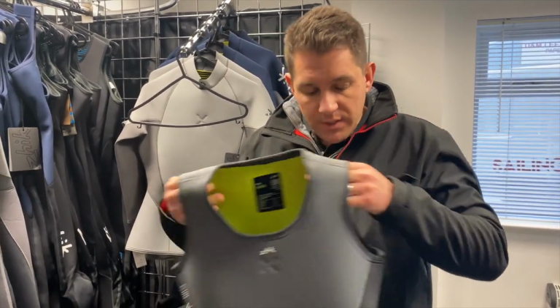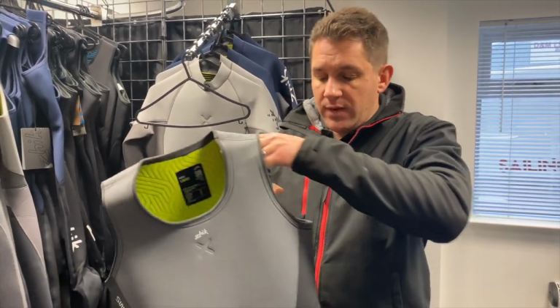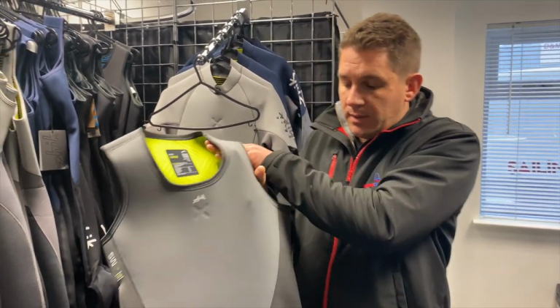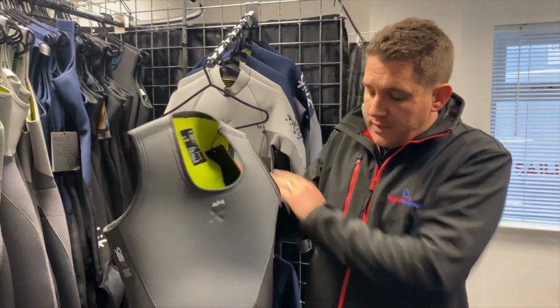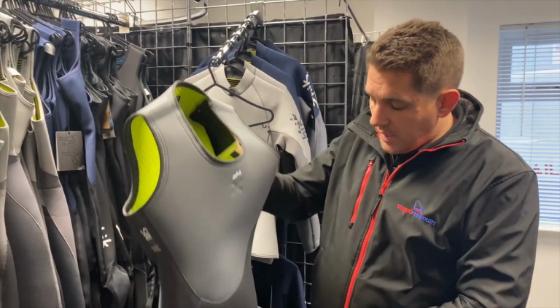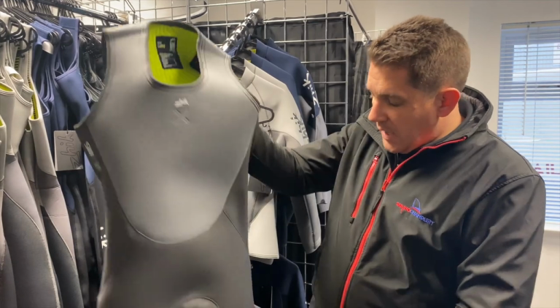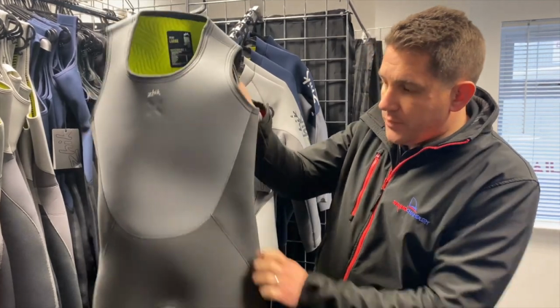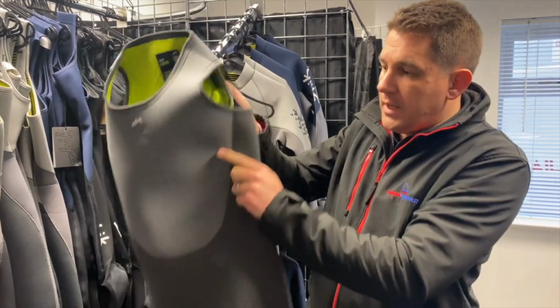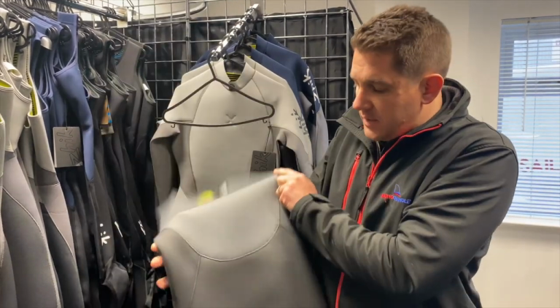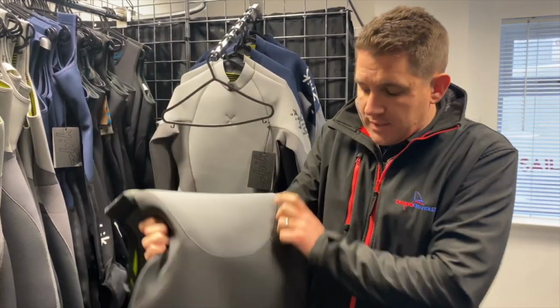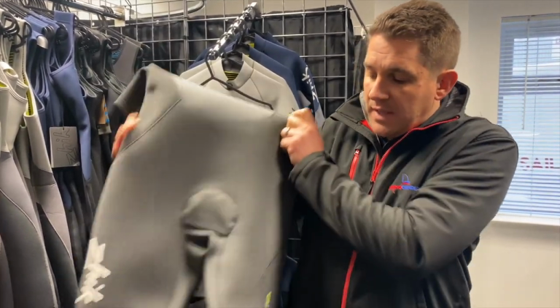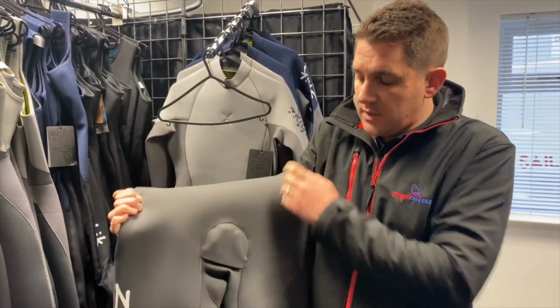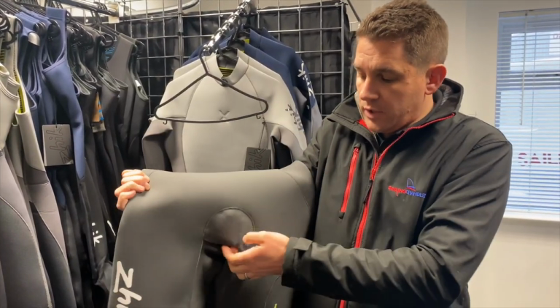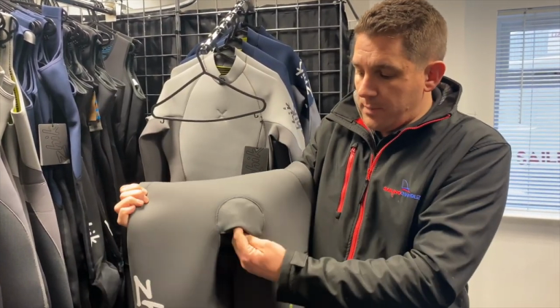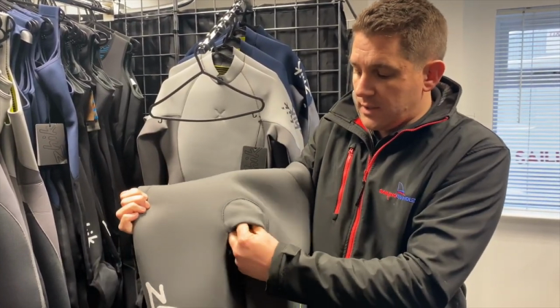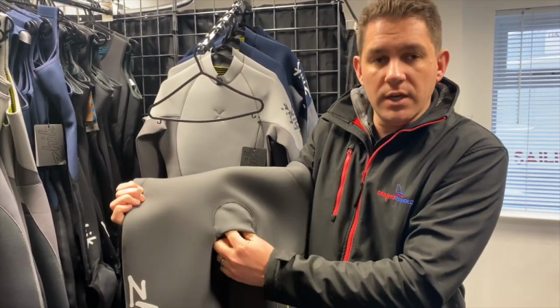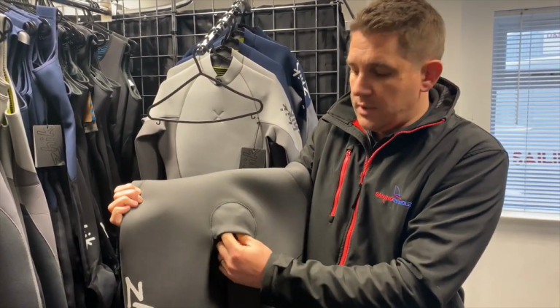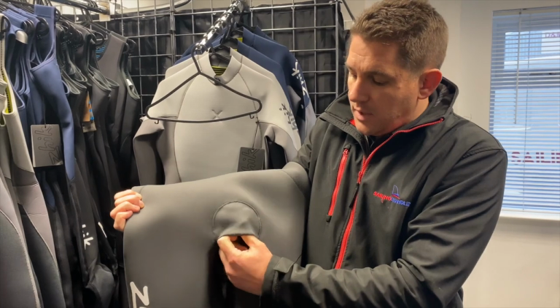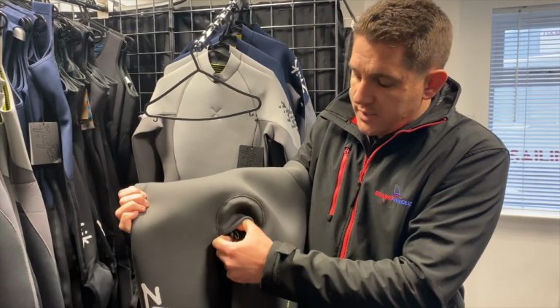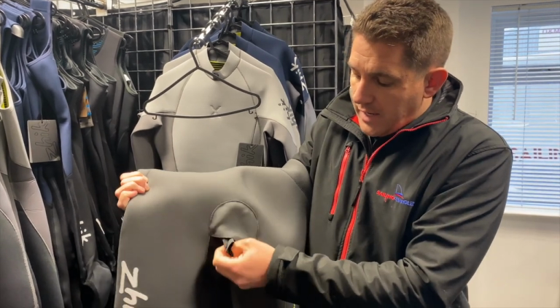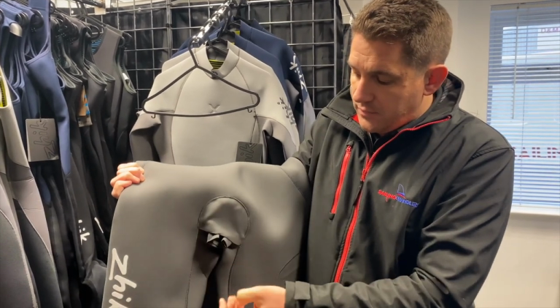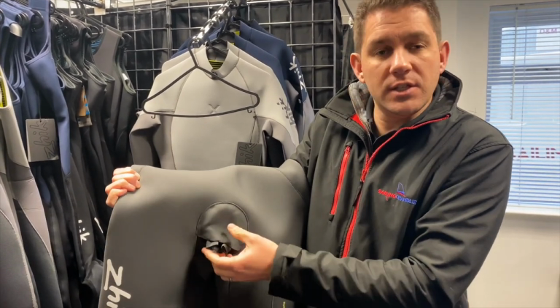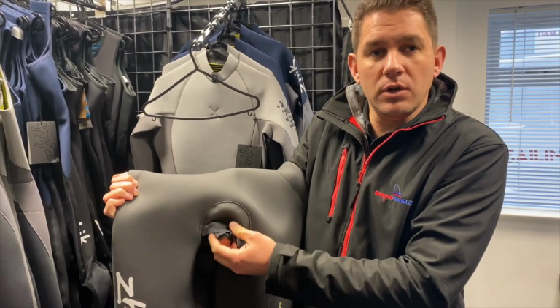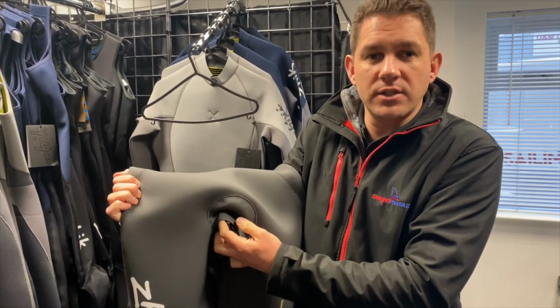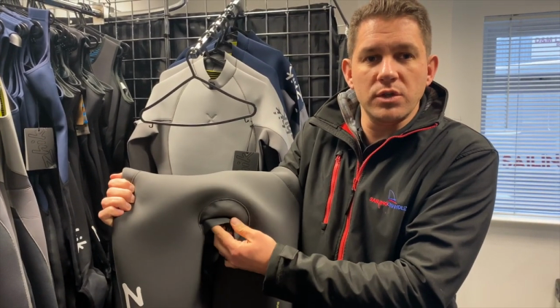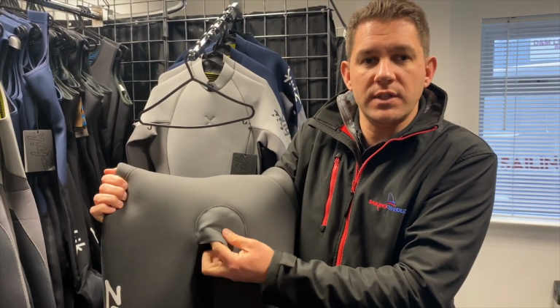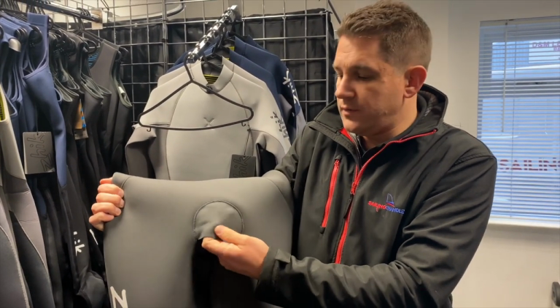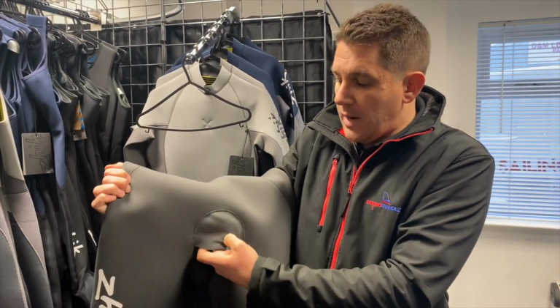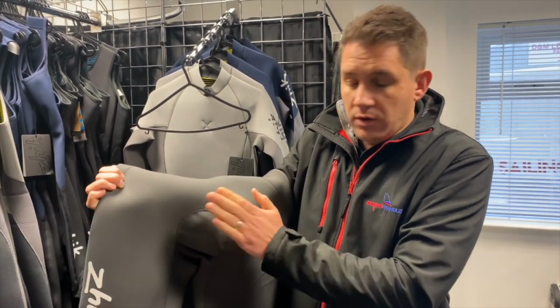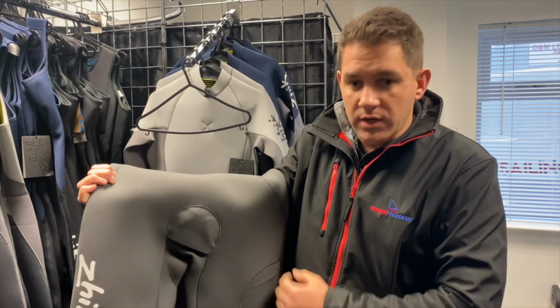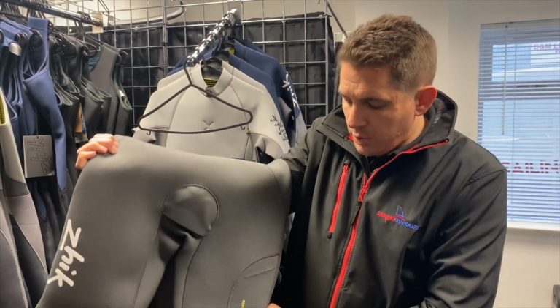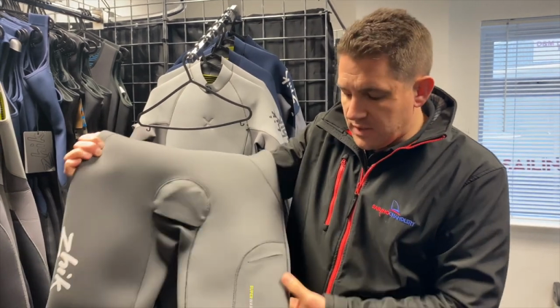Let's have a look at some of the other features. As I said, this is a men's suit, so you've got the loo zip here — you can pull this out and if you needed to on long days on the water you can relieve yourself. That's obviously only available in the men's suit.